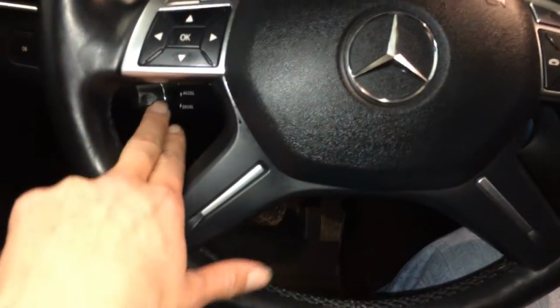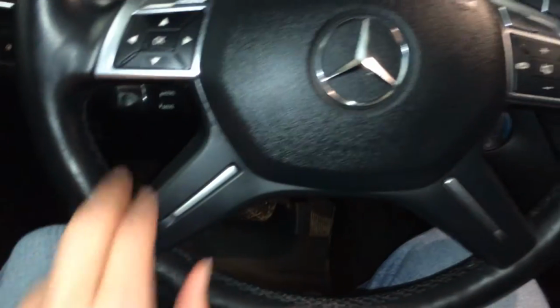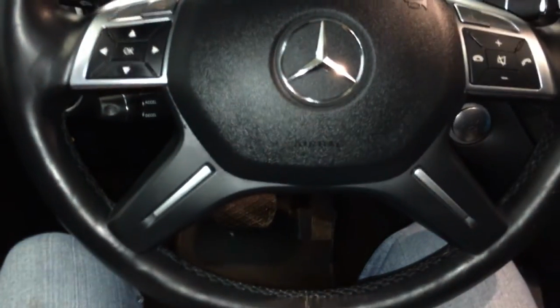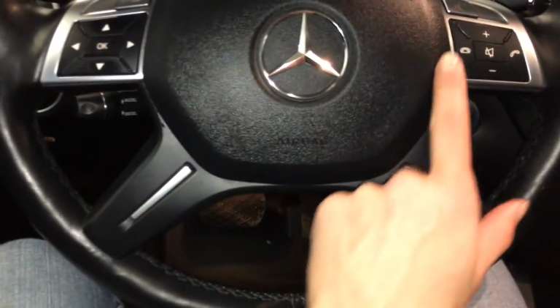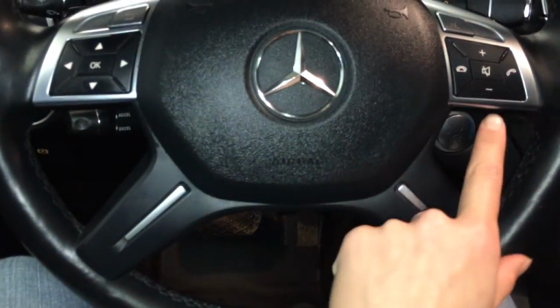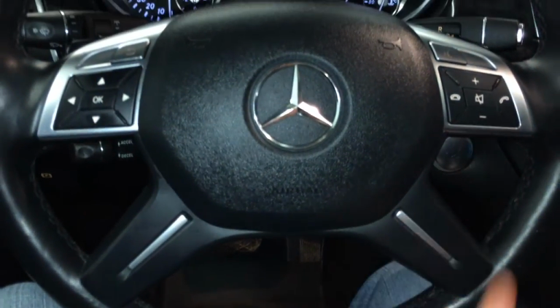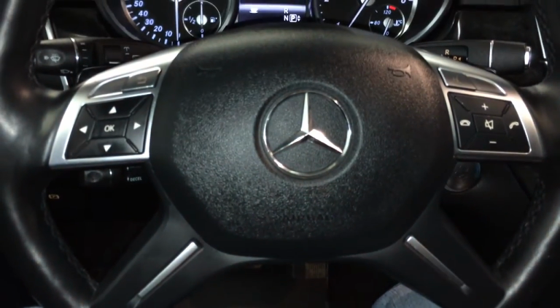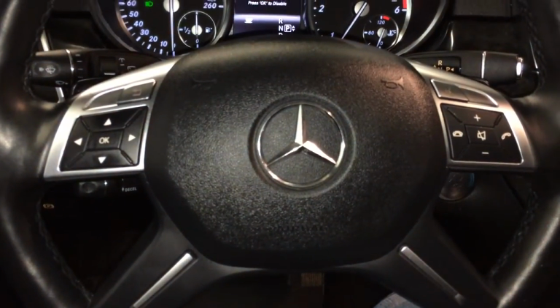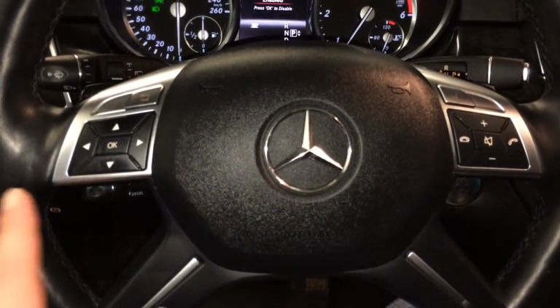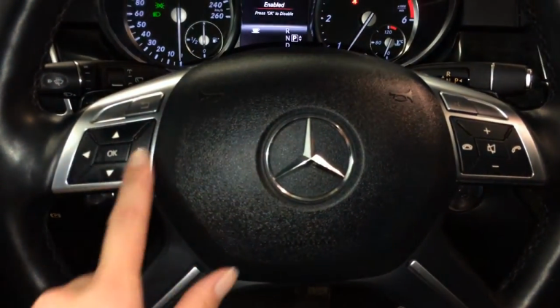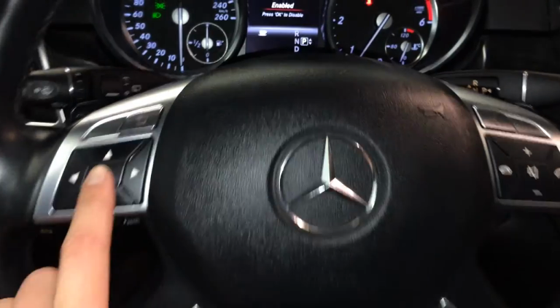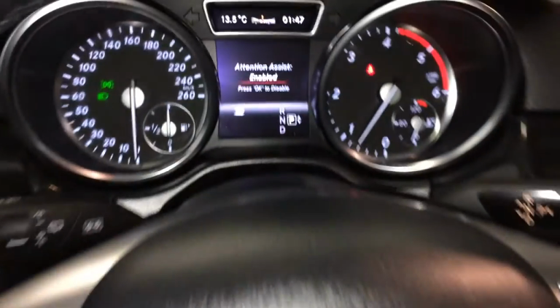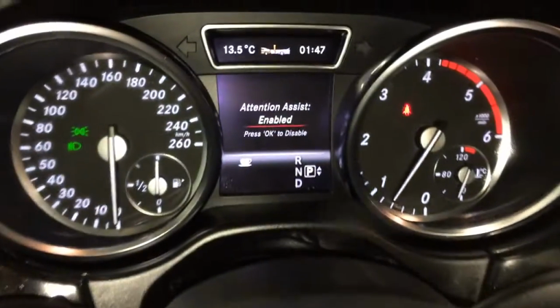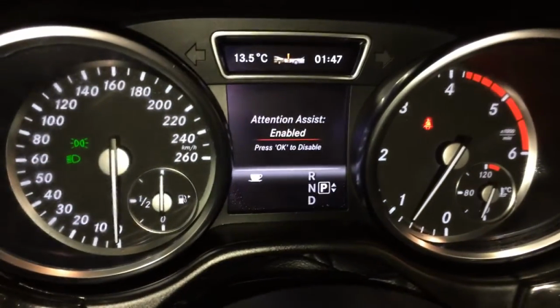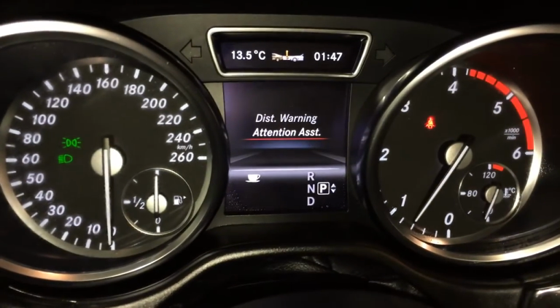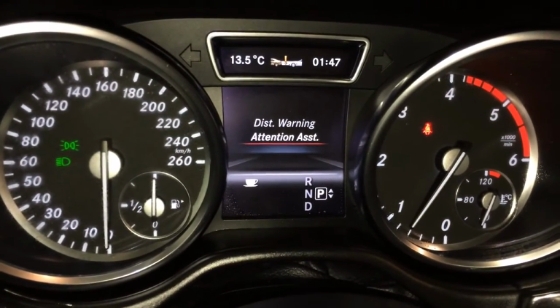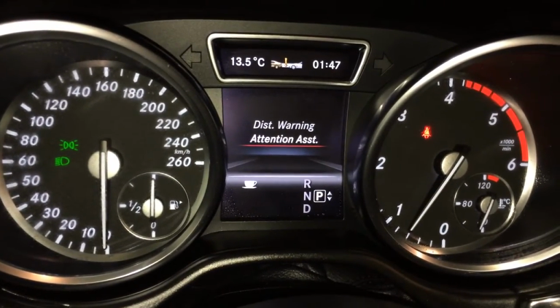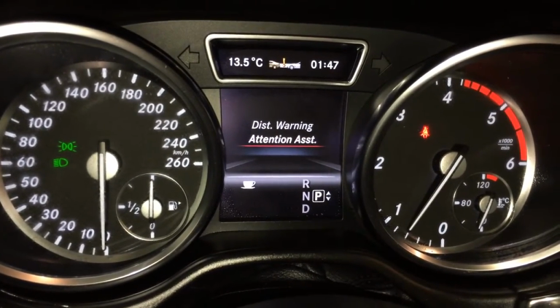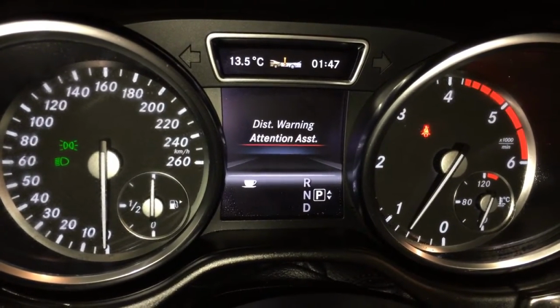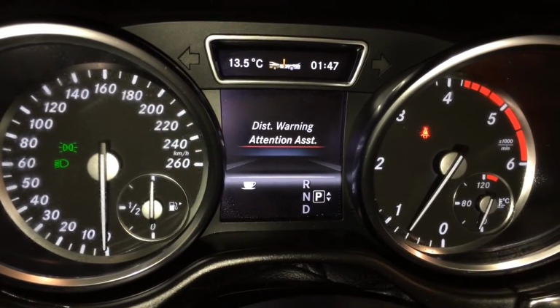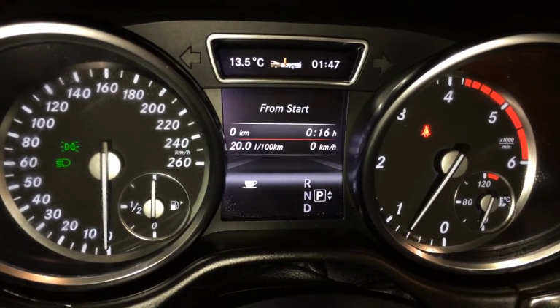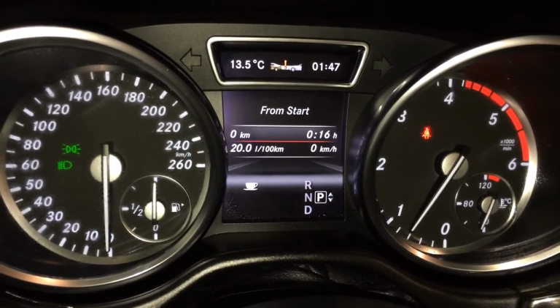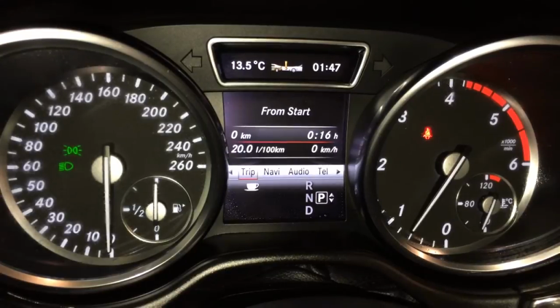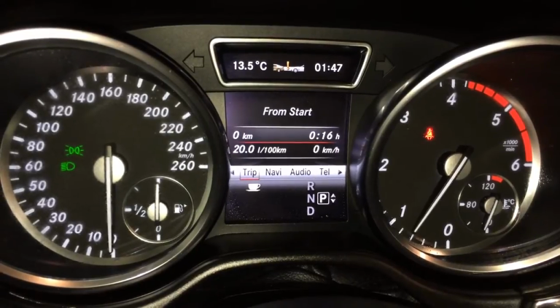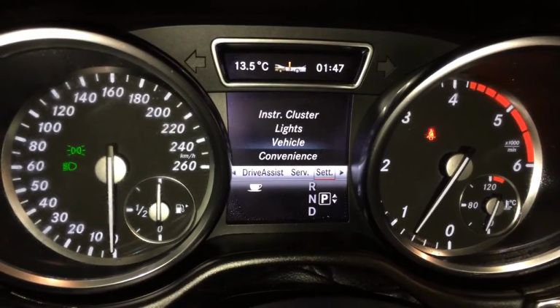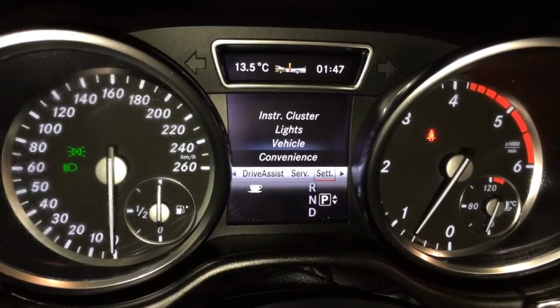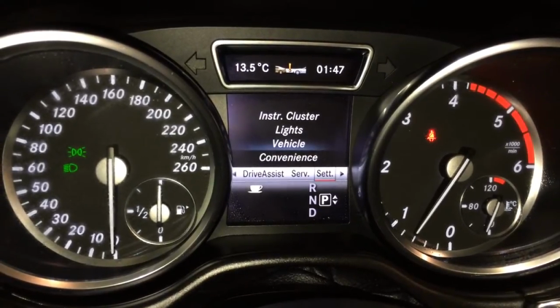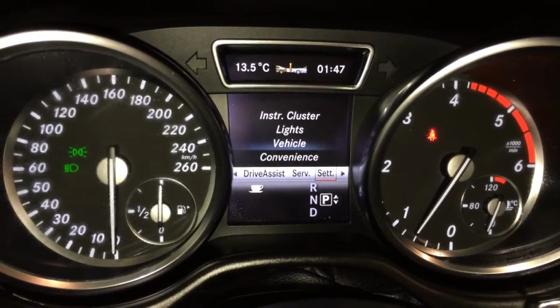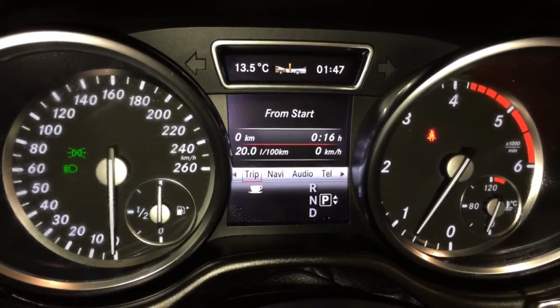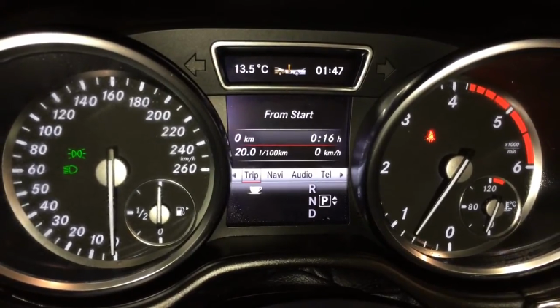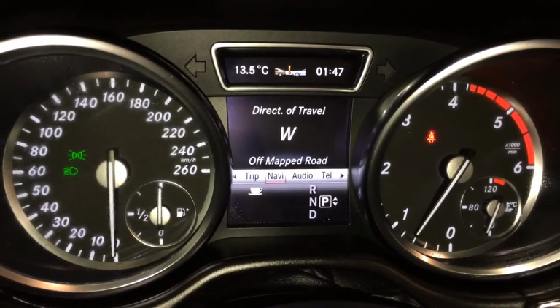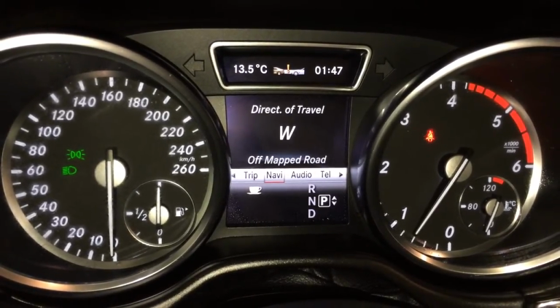You have your cruise control, audio controls, hands-free communication. These buttons right here control information on the dash, save your distance warning and attention assist, odometer trip, you have a cruising range indicator, compass.